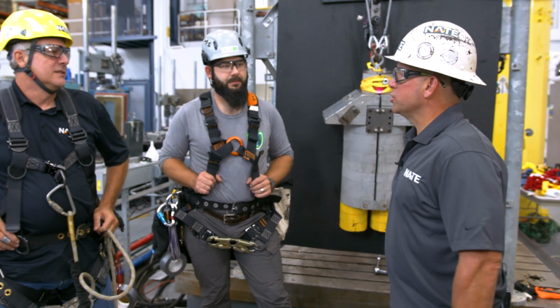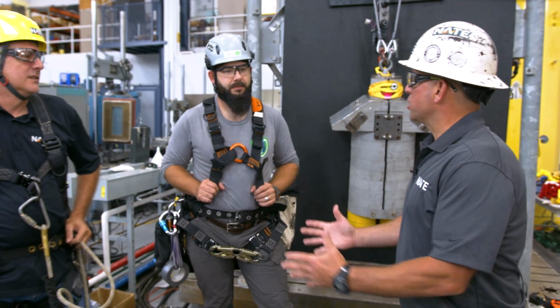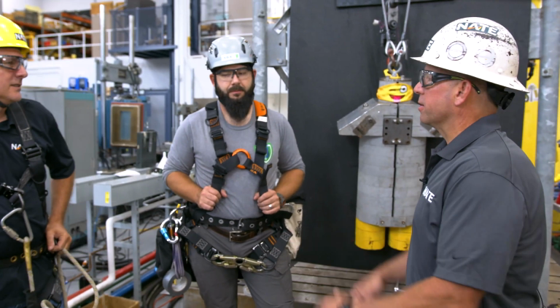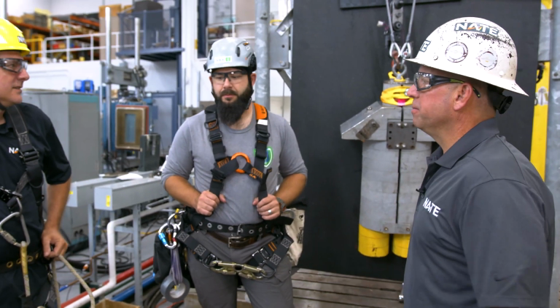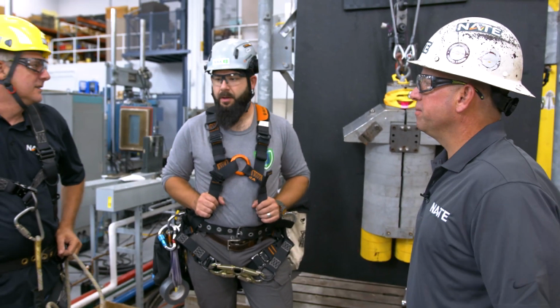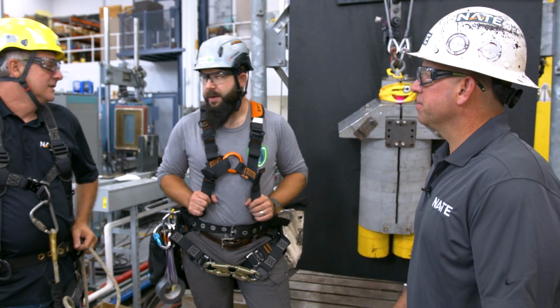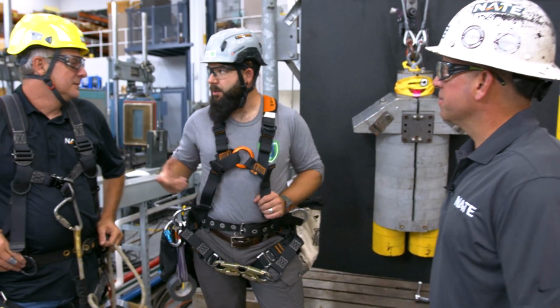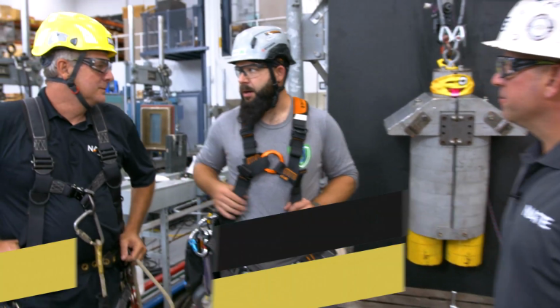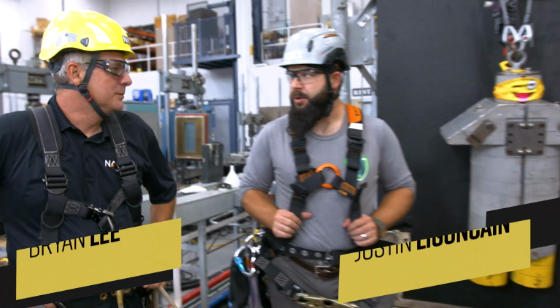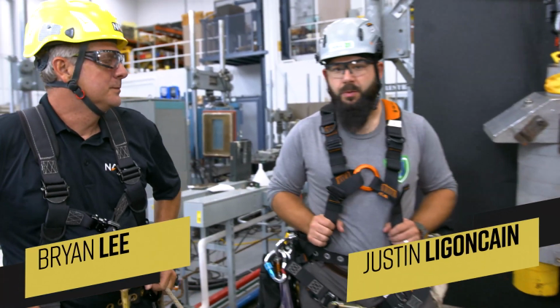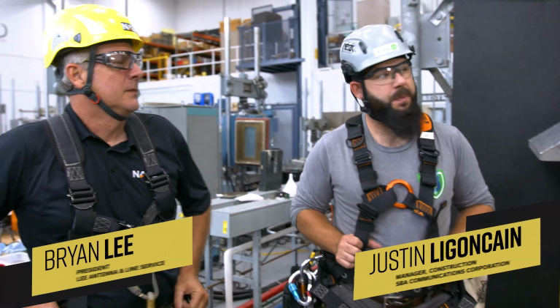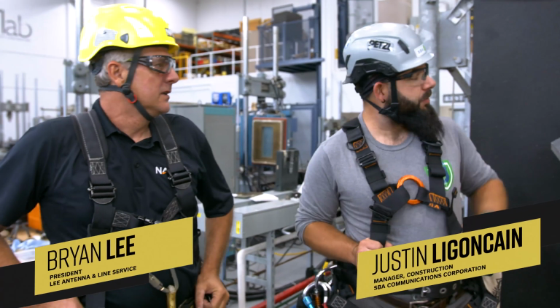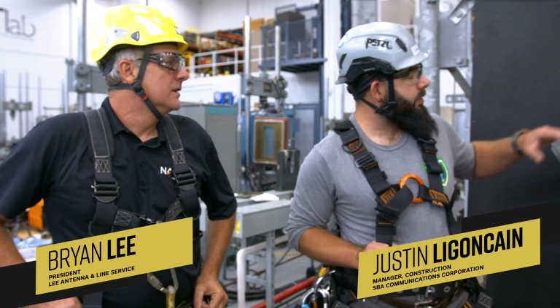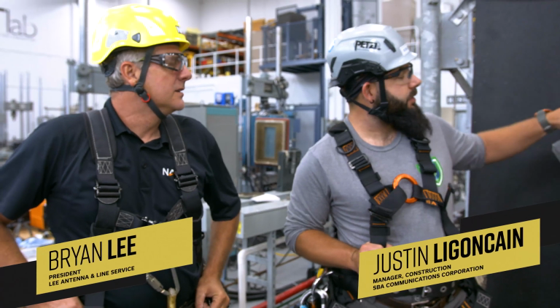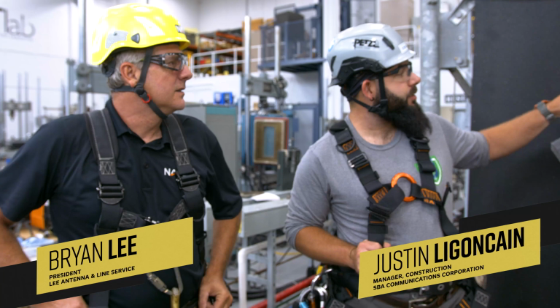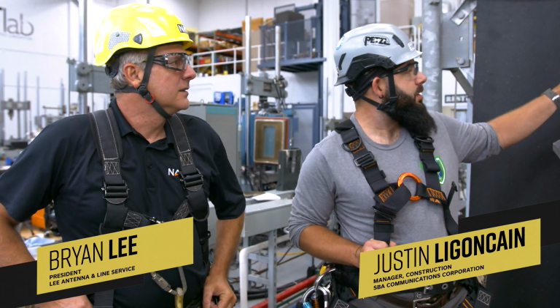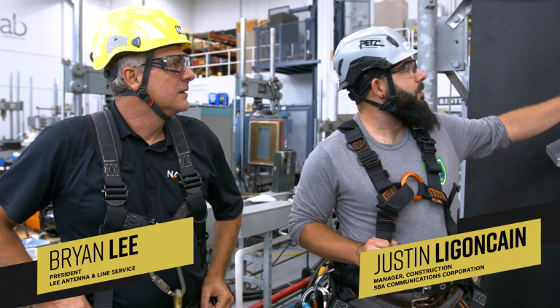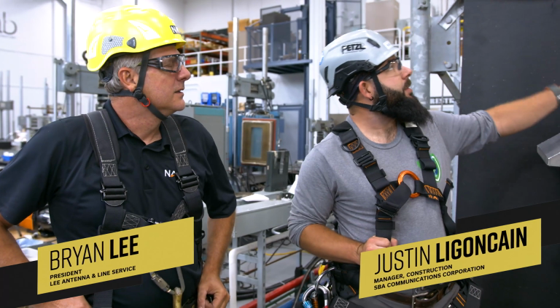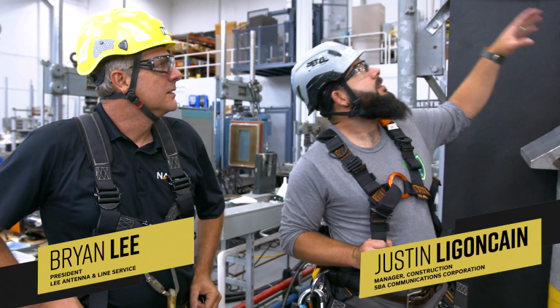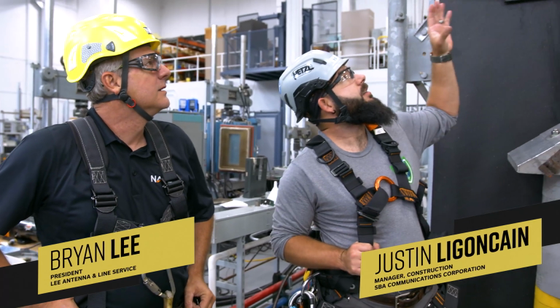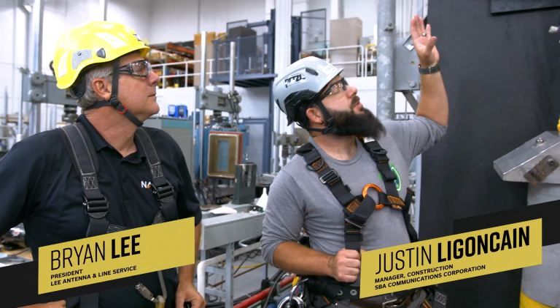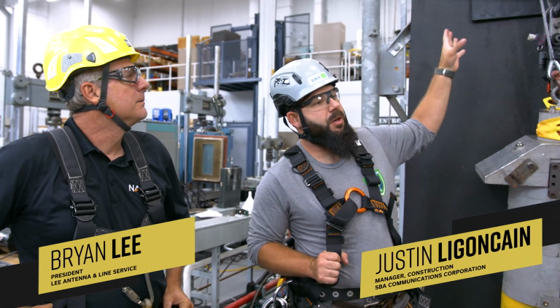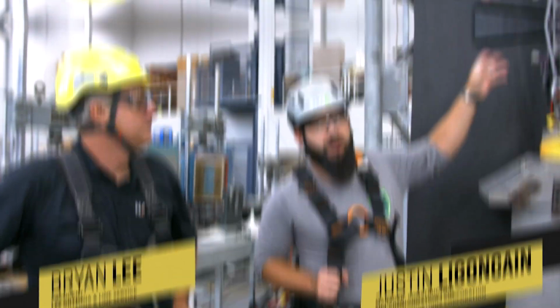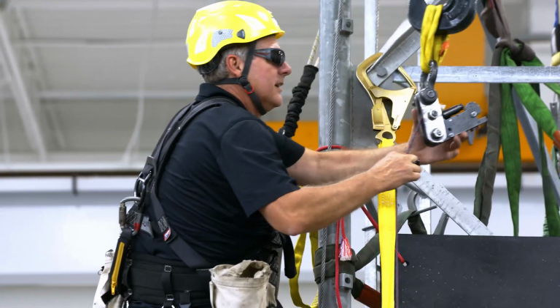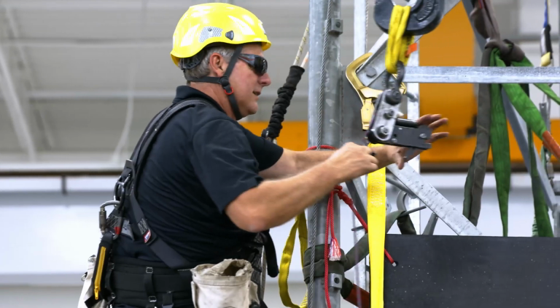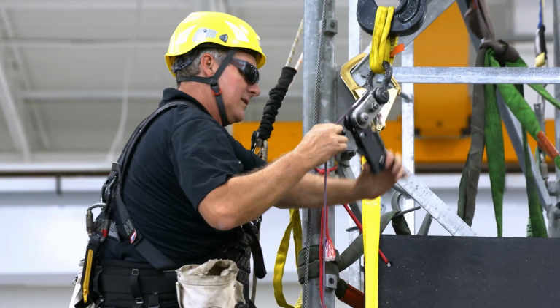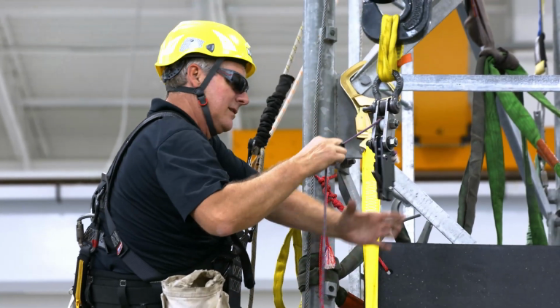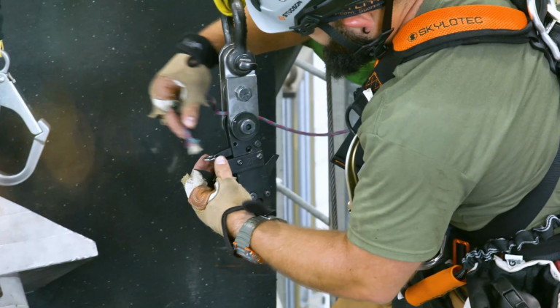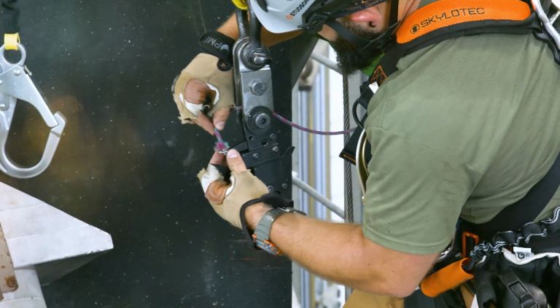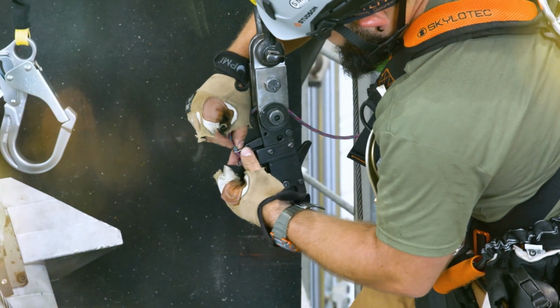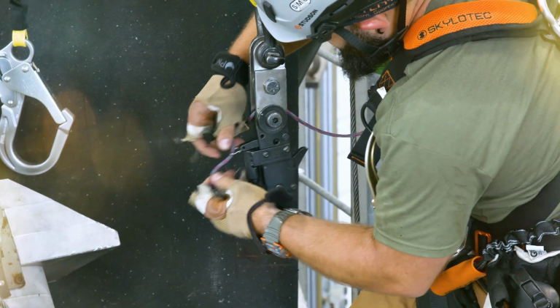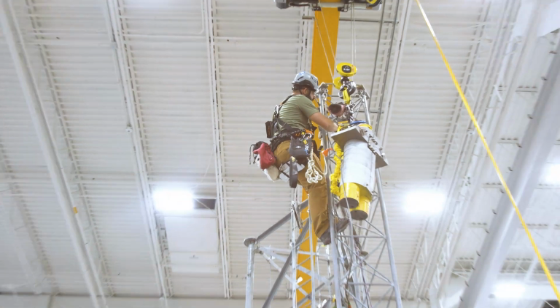What is your job here? Basically, what Brian and I are doing is we're responsible for taking the lanyards from the dummy, connecting them to the structure where the team decides, and then prepping to drop him.